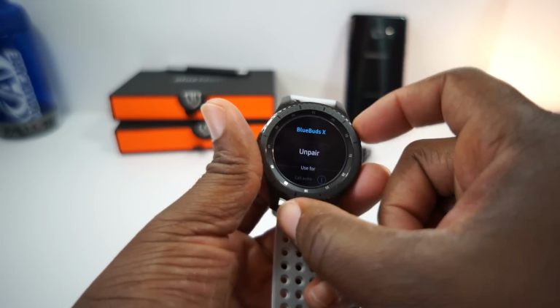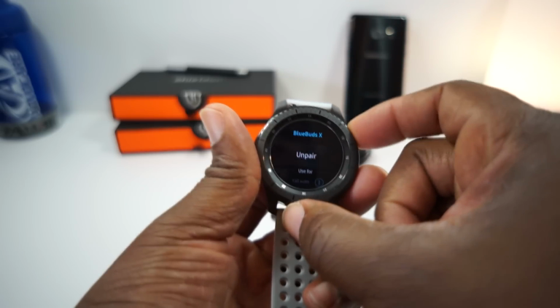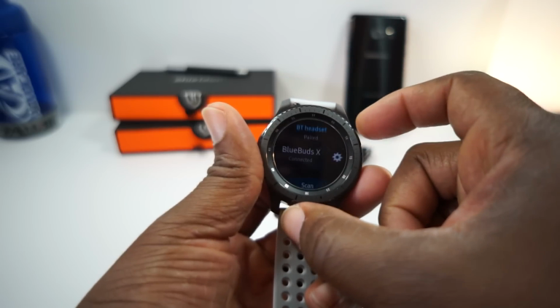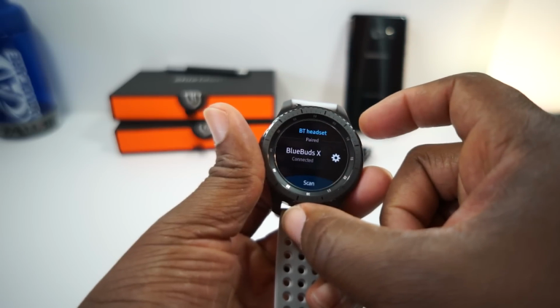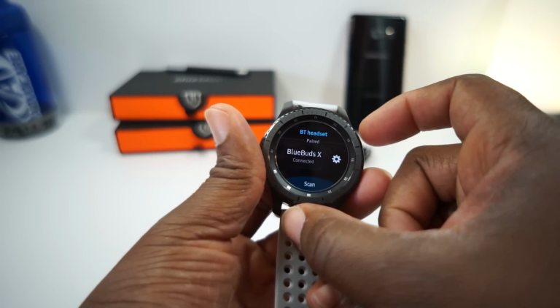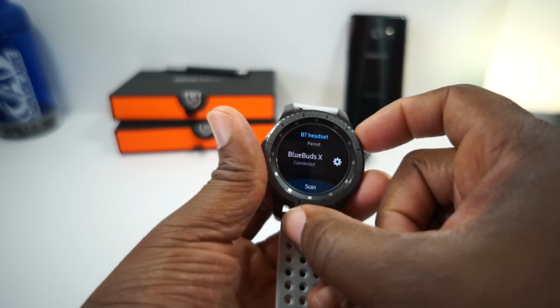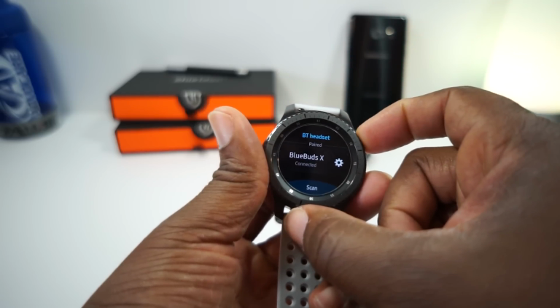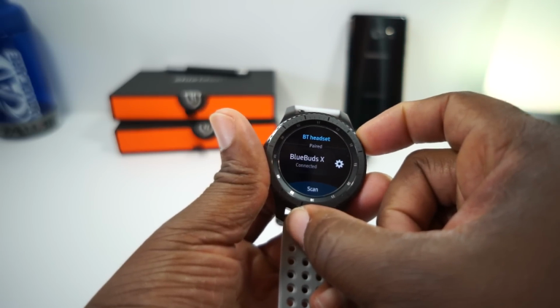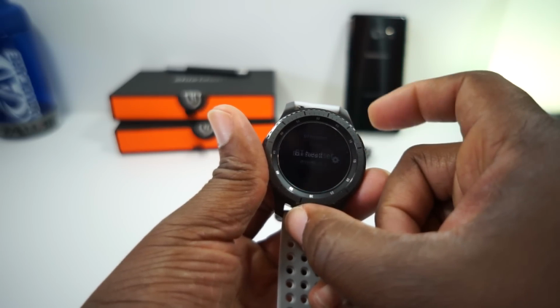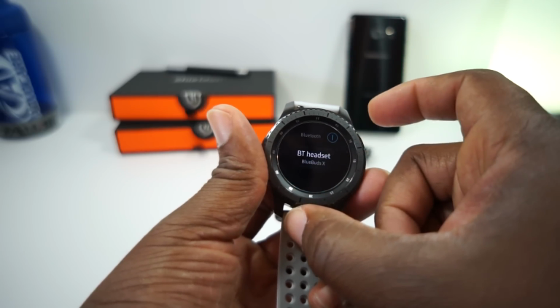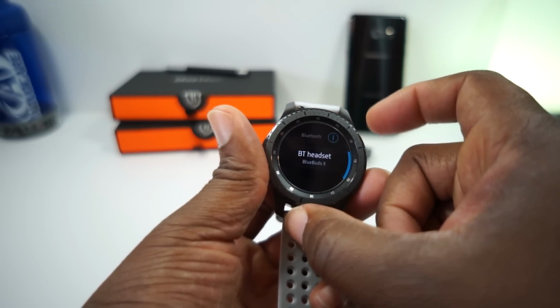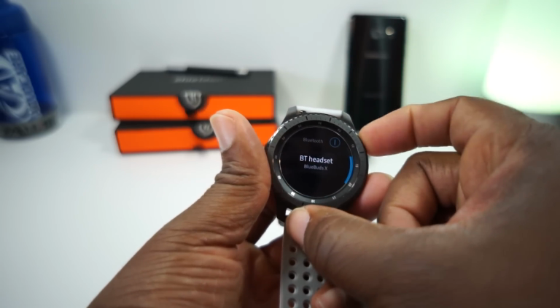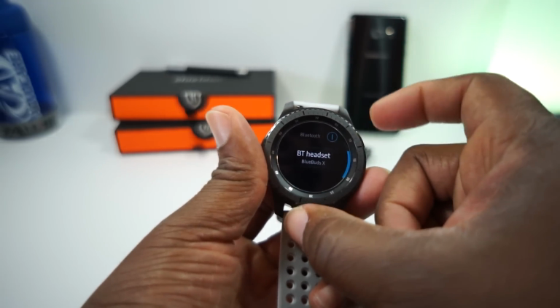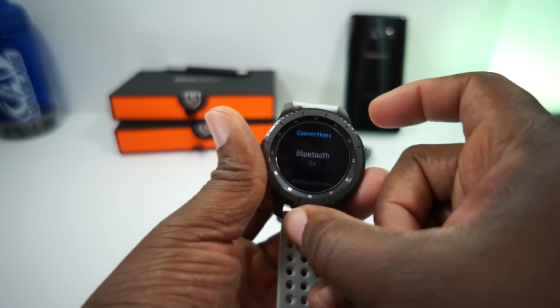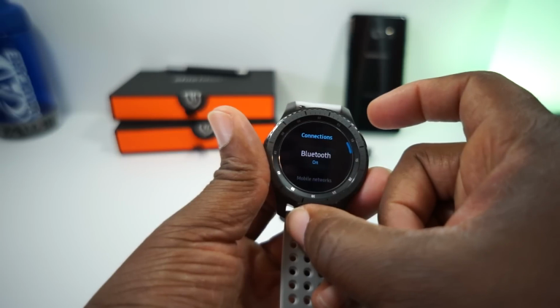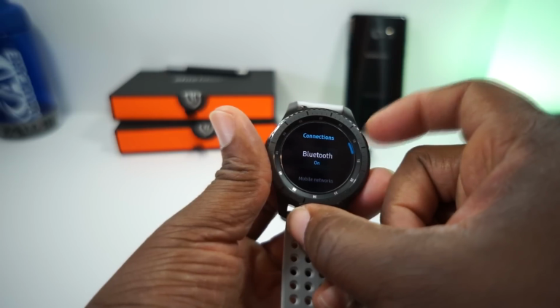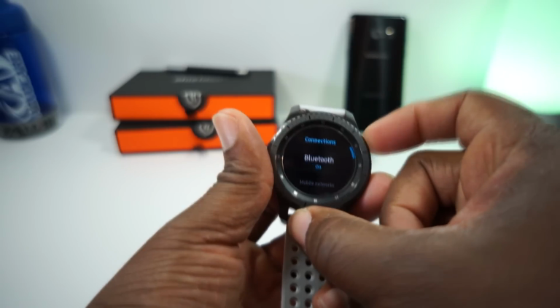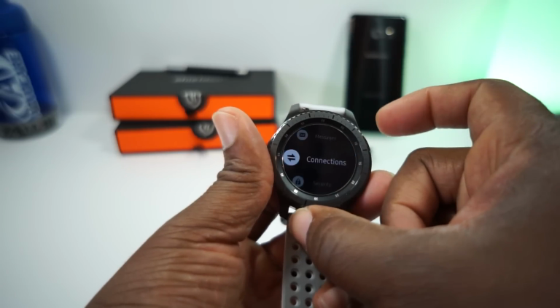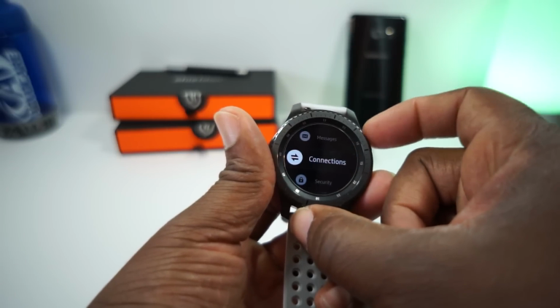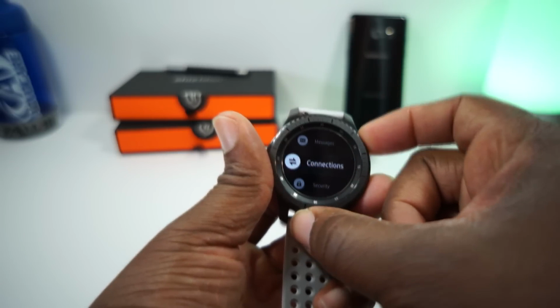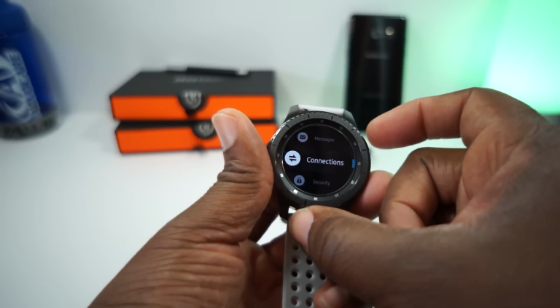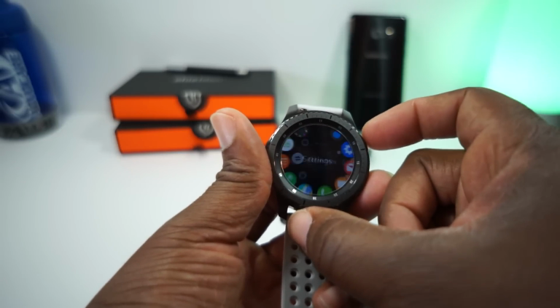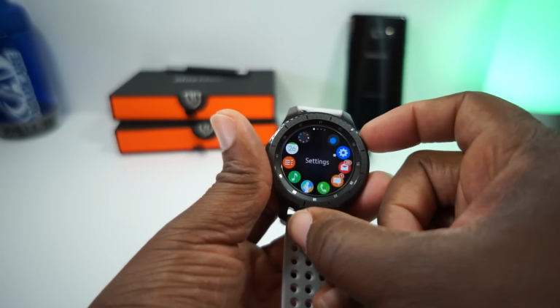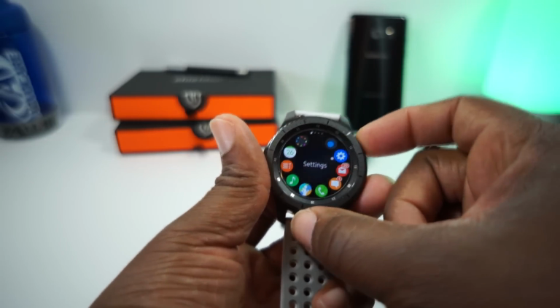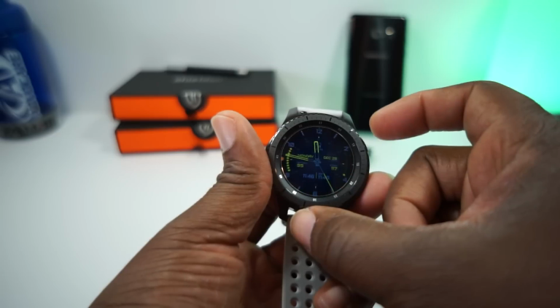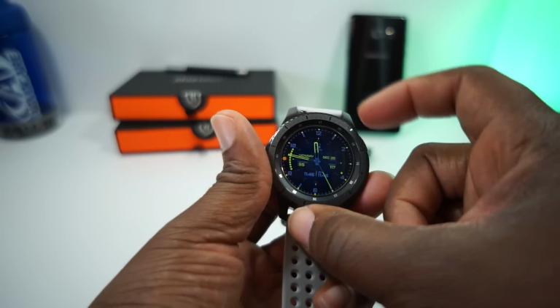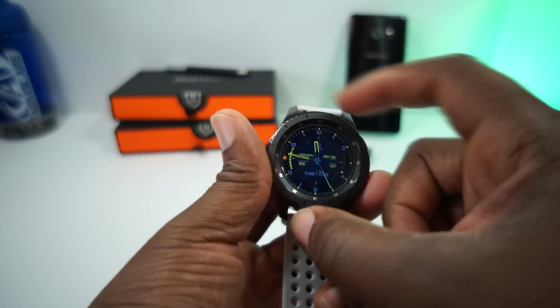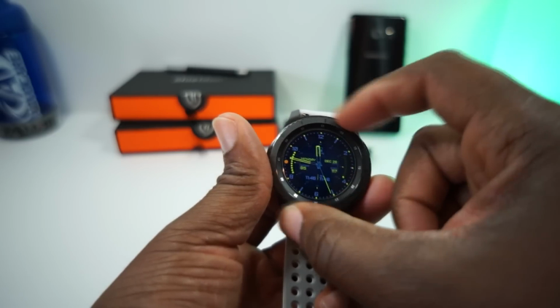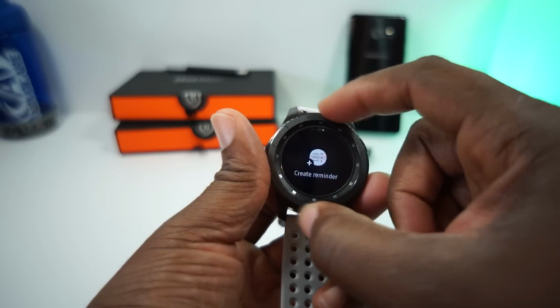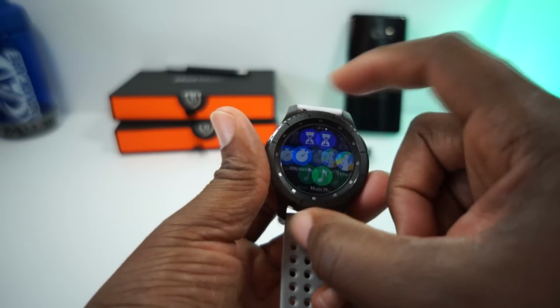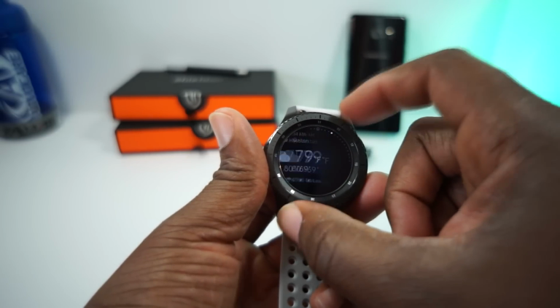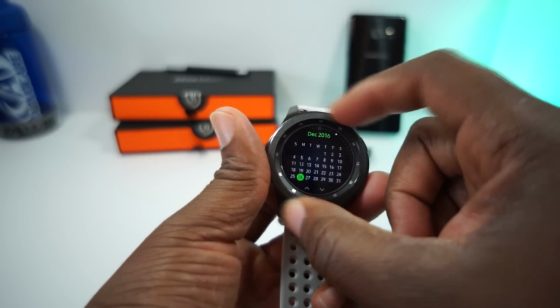That's pretty much all the options you get there. That's exactly how you connect your Bluetooth headphones. Let's go in here and make sure we can actually play some music. Let's see what we got on this.